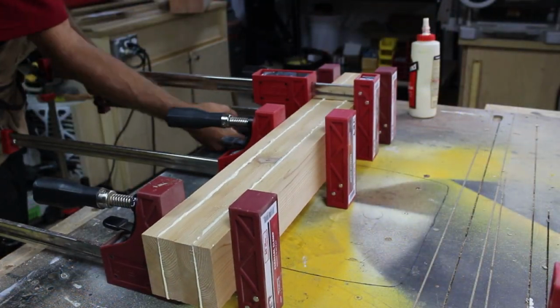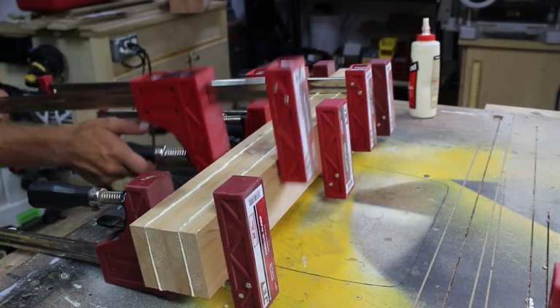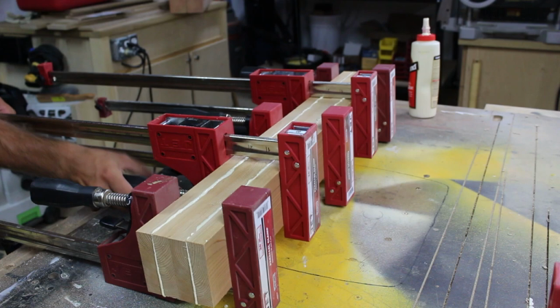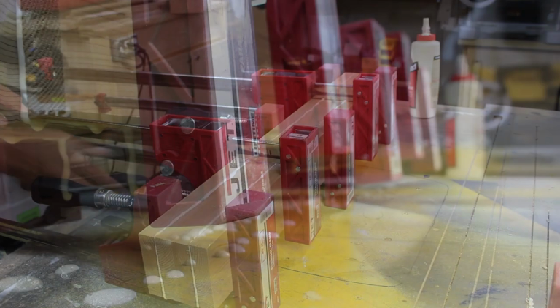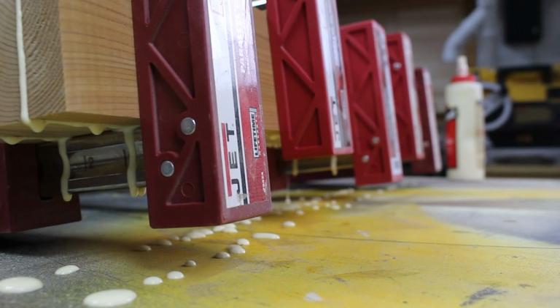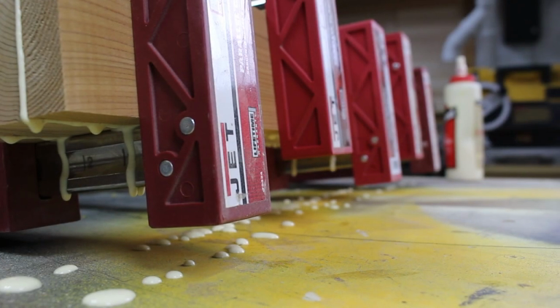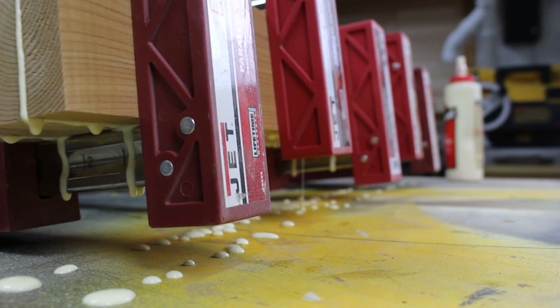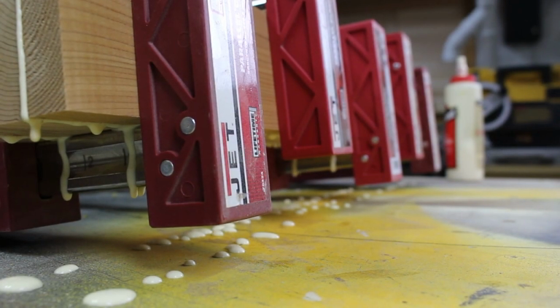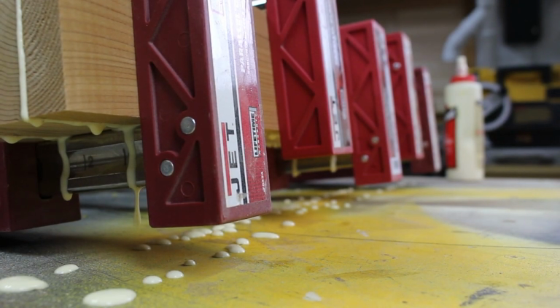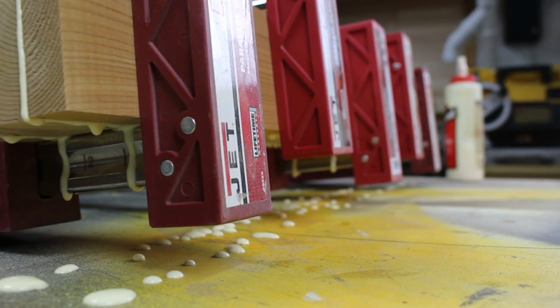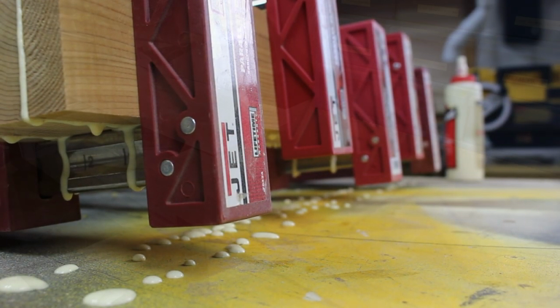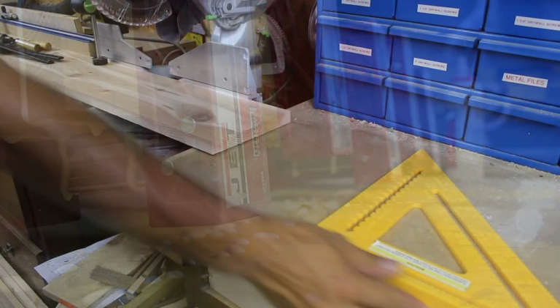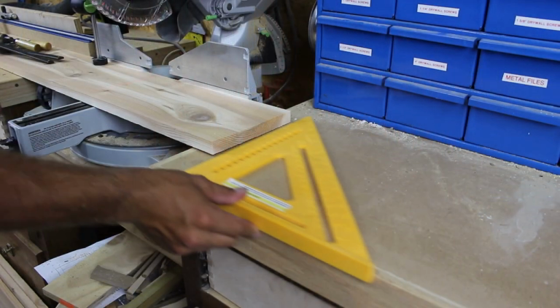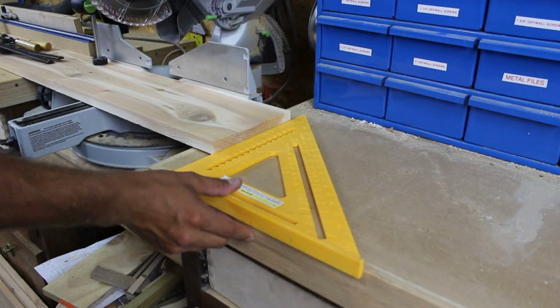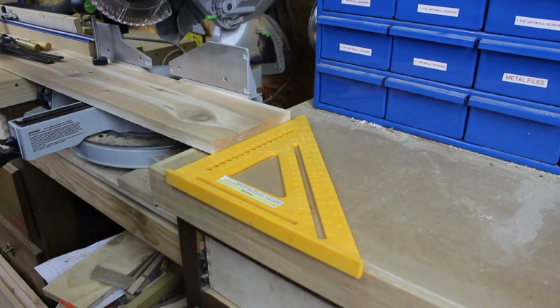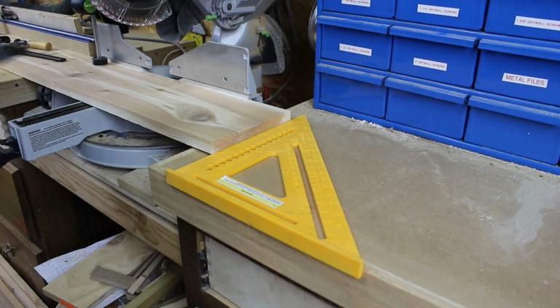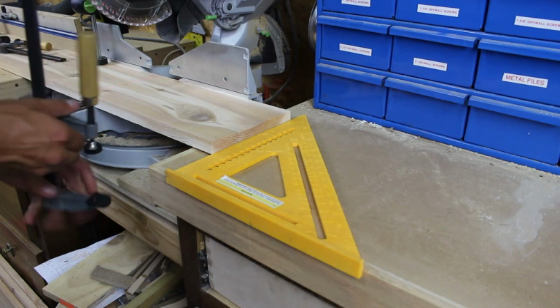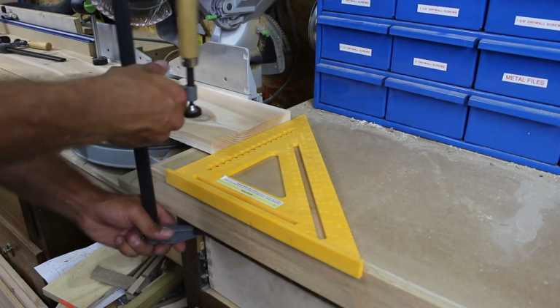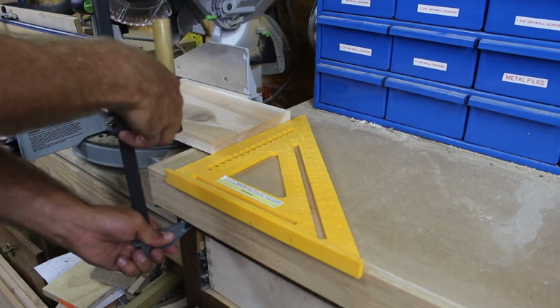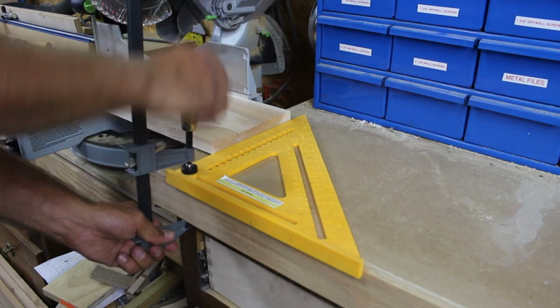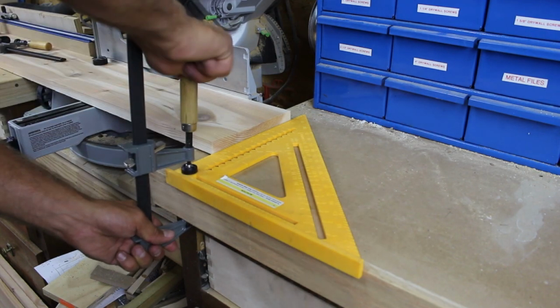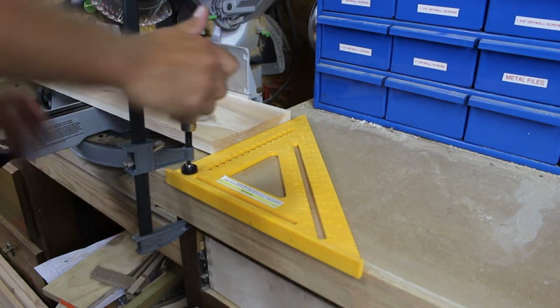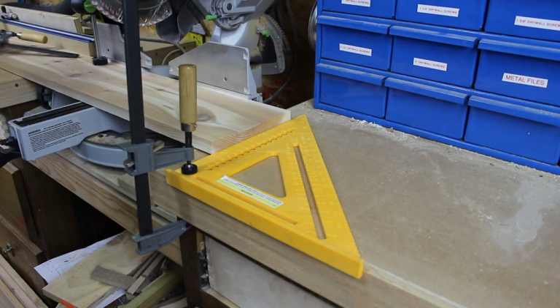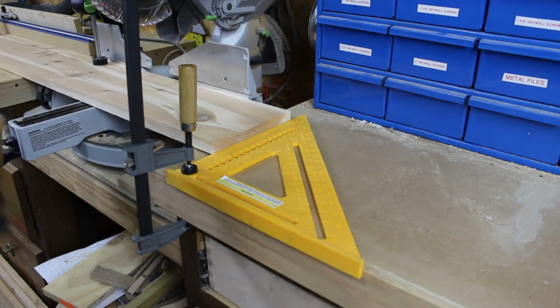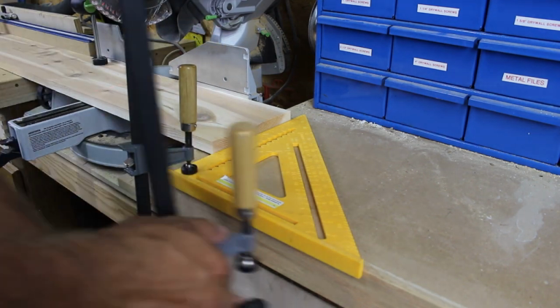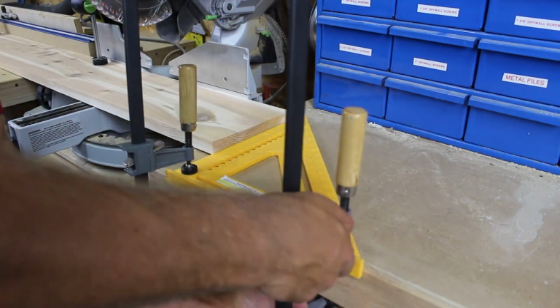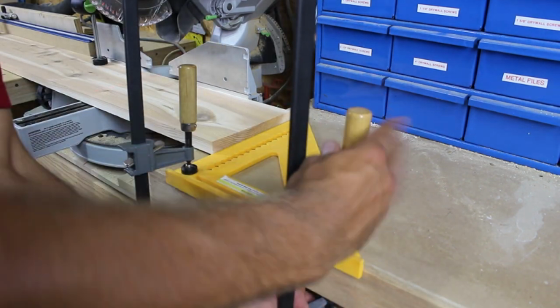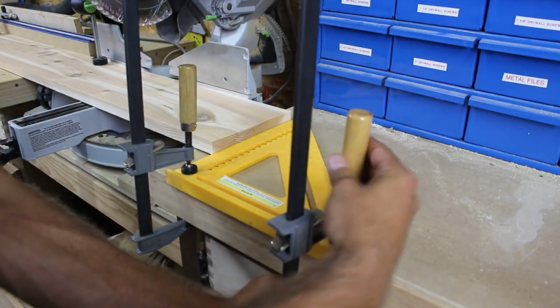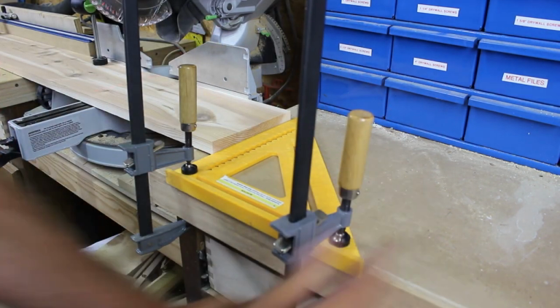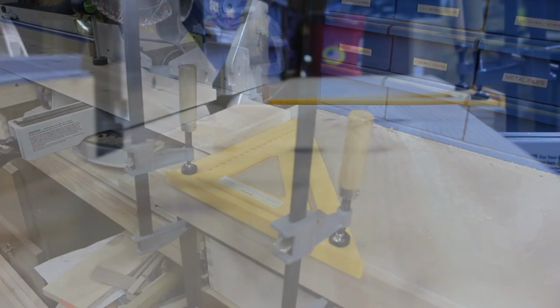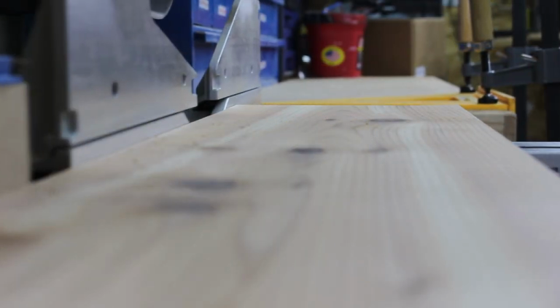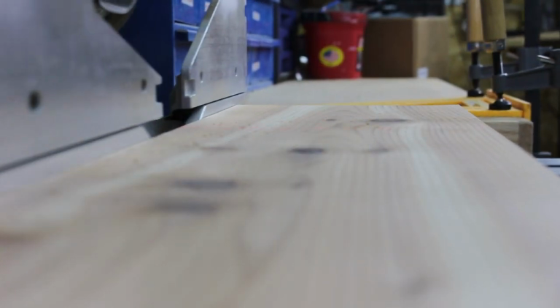I might have went overboard on the amount of glue I put on — oh well. While the stretchers are in the clamps we can work on our slats that will make up the sides. I cut them to length at the miter saw using a speed square as a stop block.